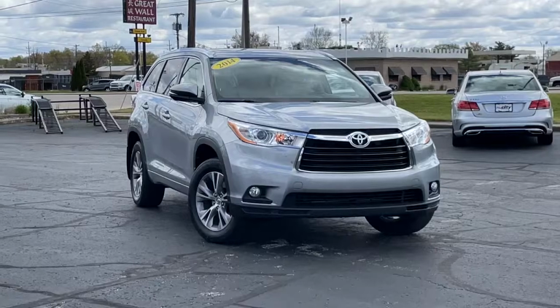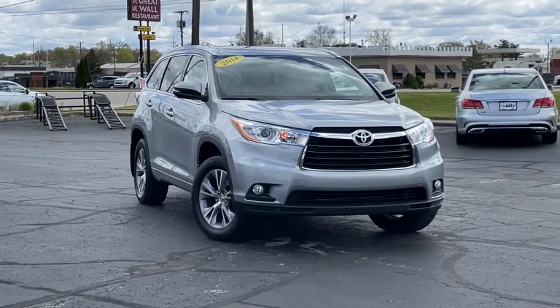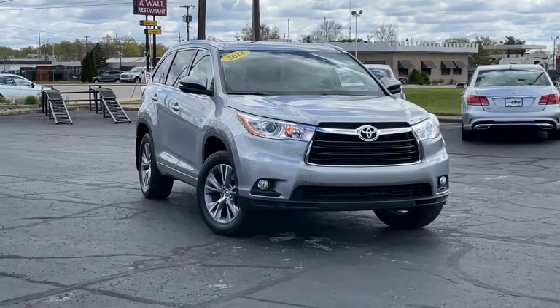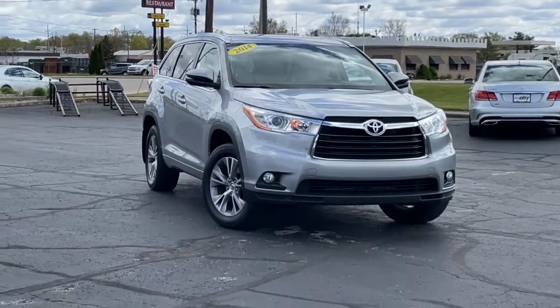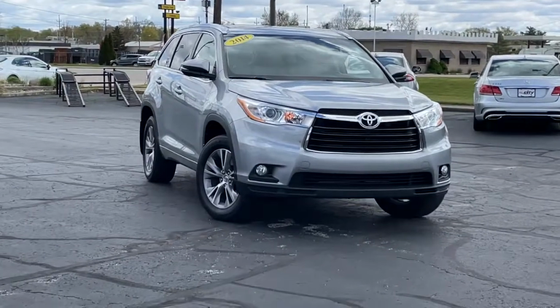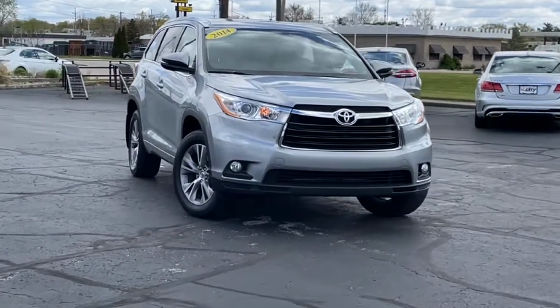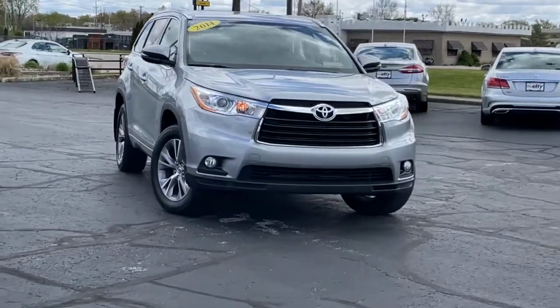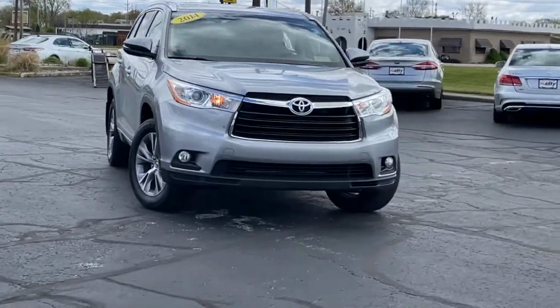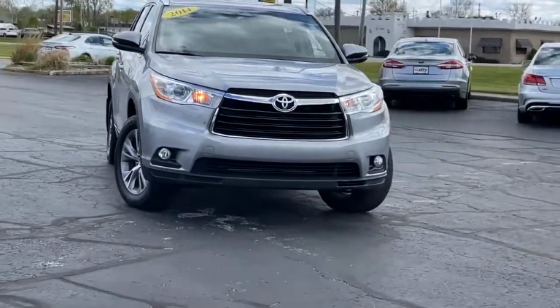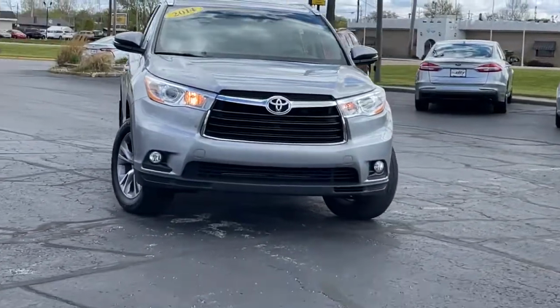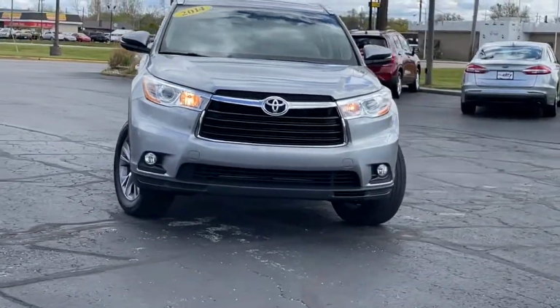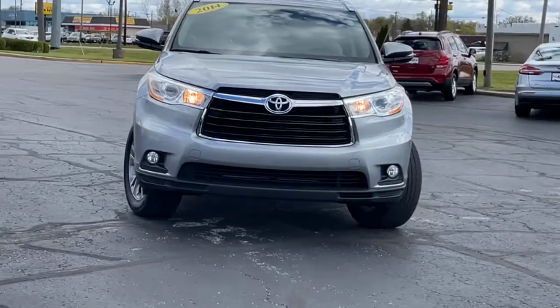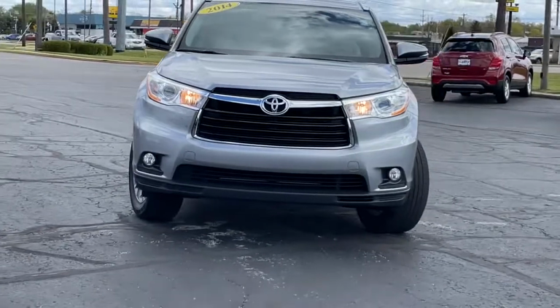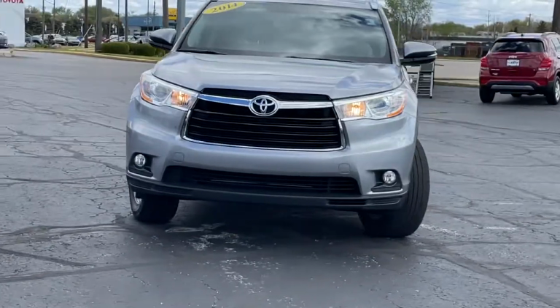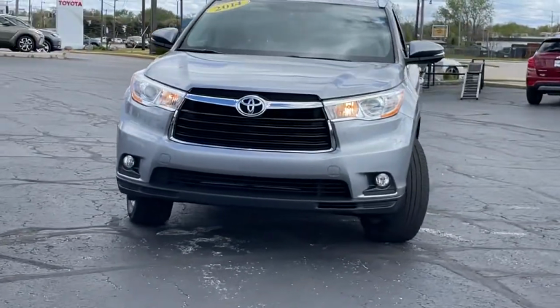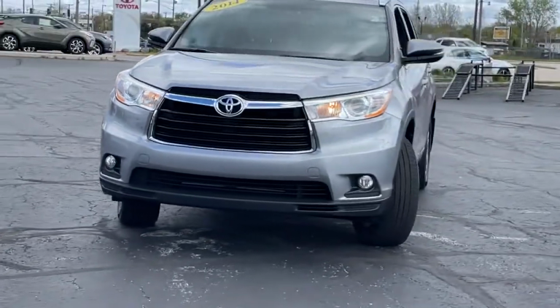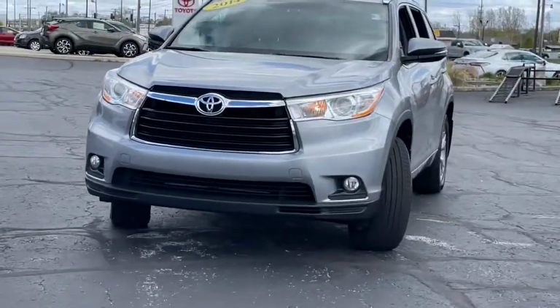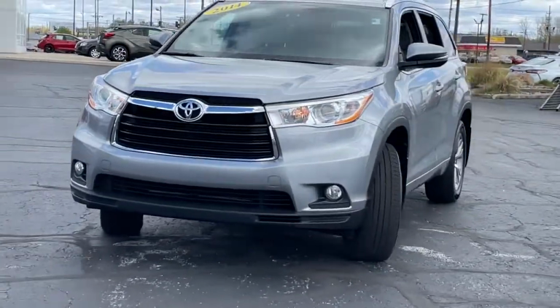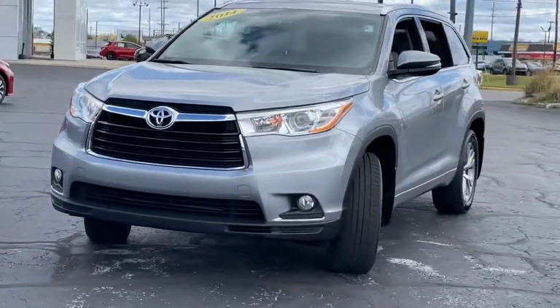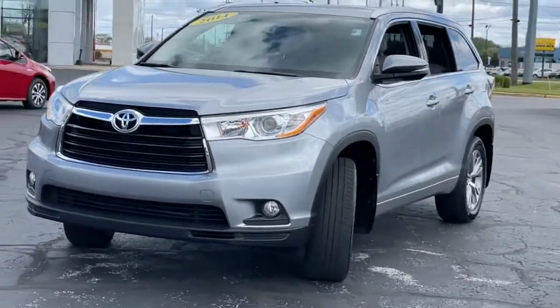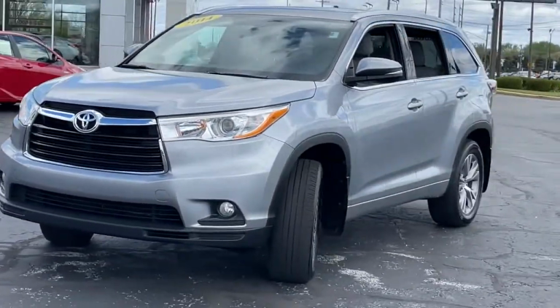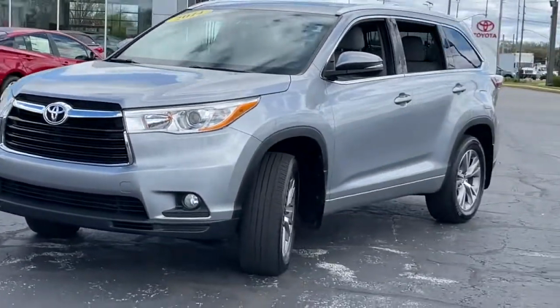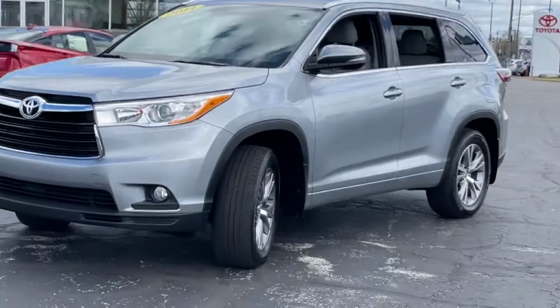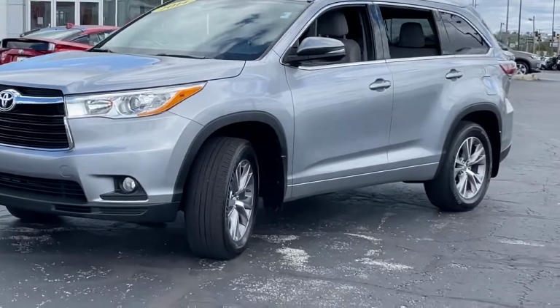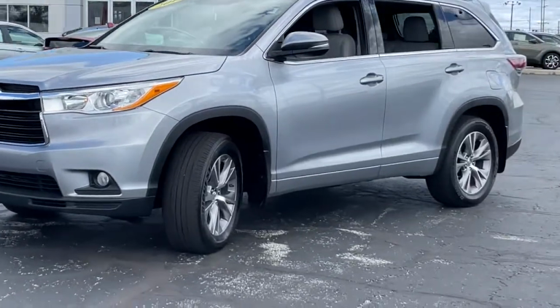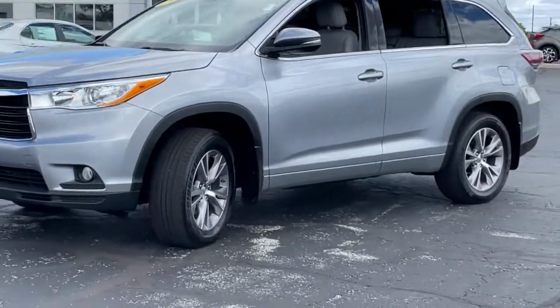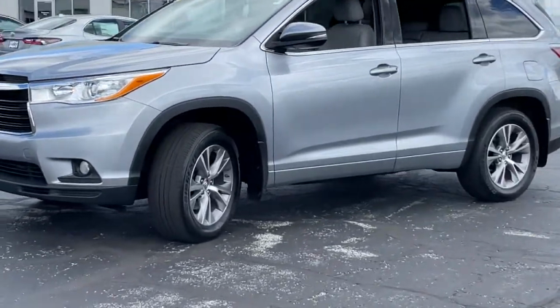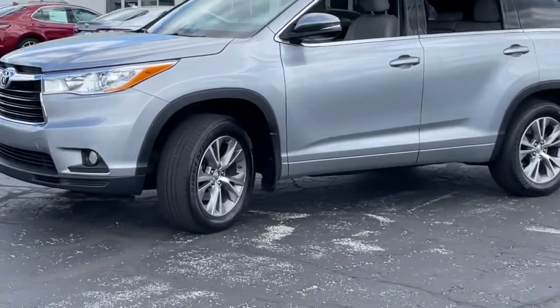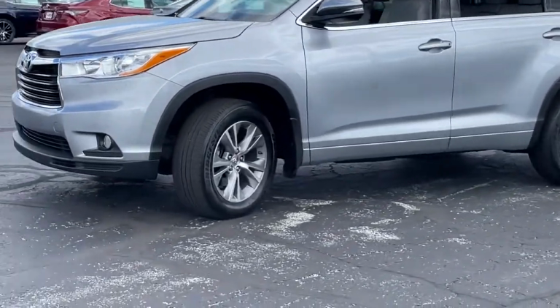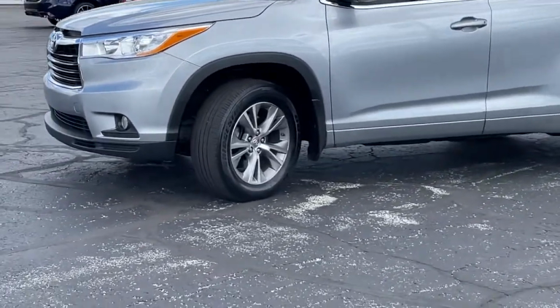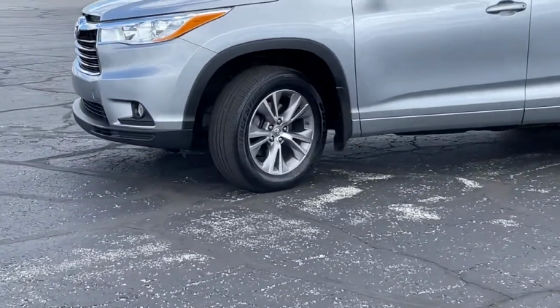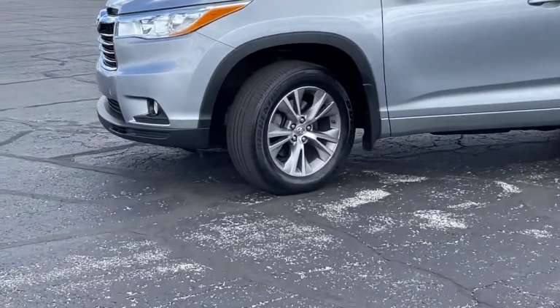You'll have love at first sight with the 2014 Toyota Highlander. With less than 45,000 miles on the odometer, this vehicle stands out from the rest. Here's a sleek and sporty Toyota Highlander your family will love.